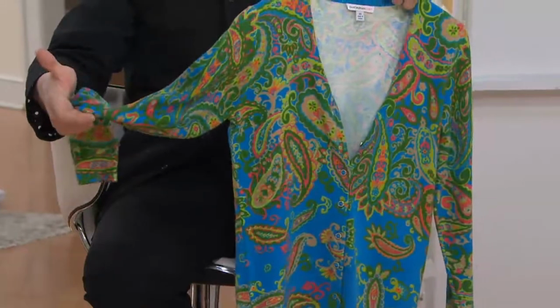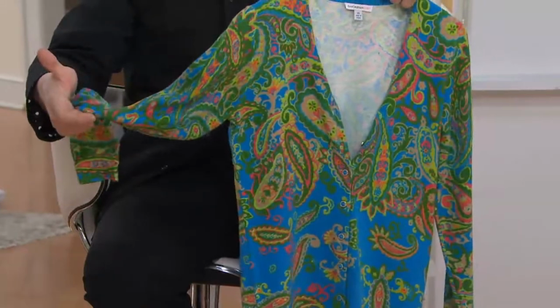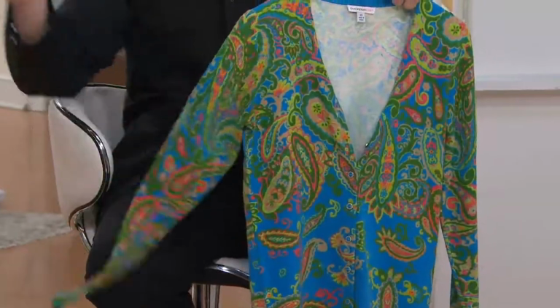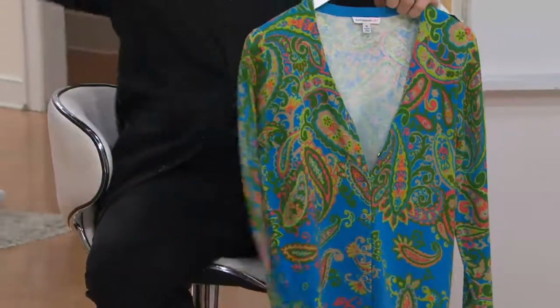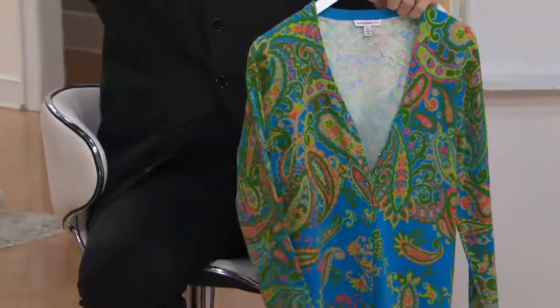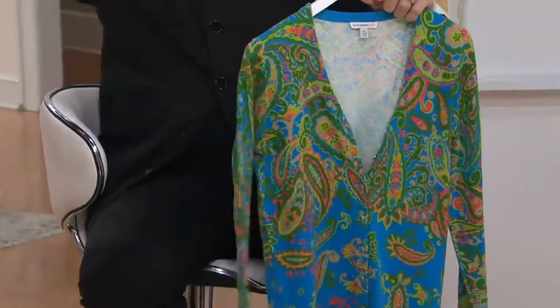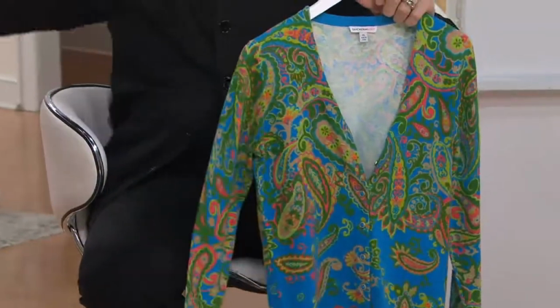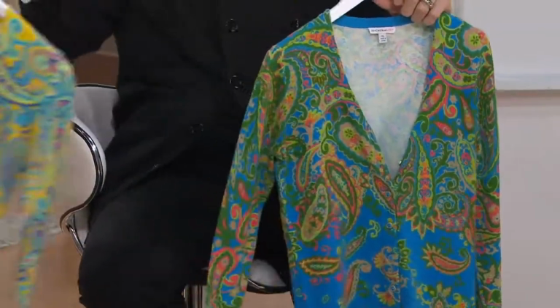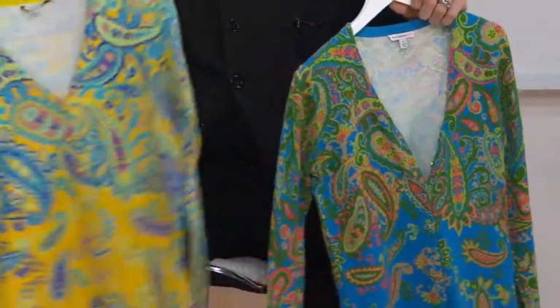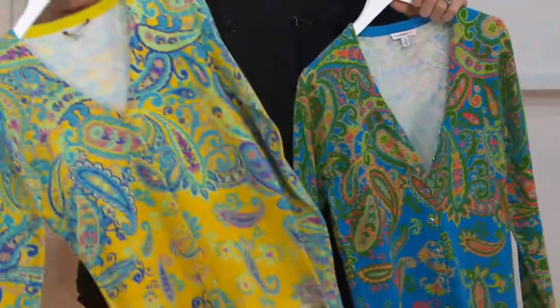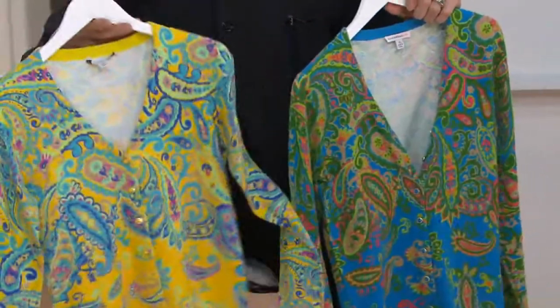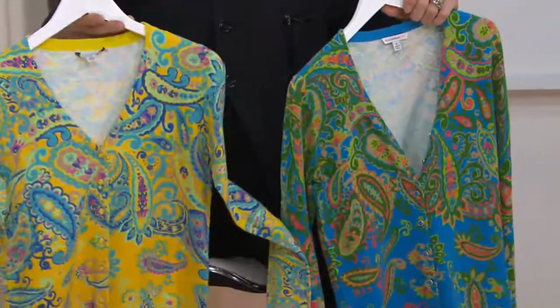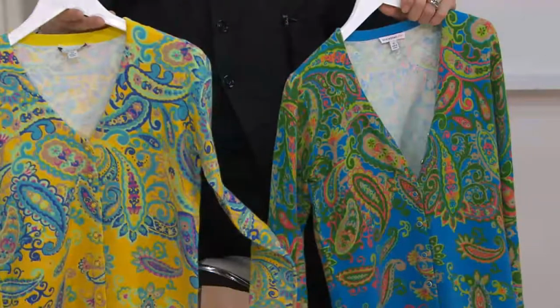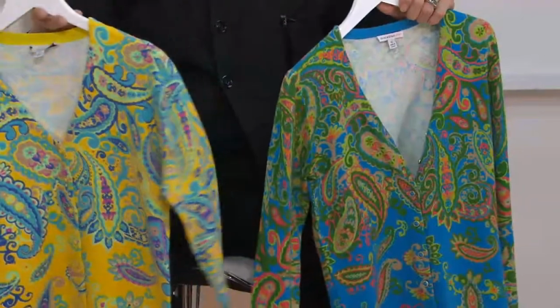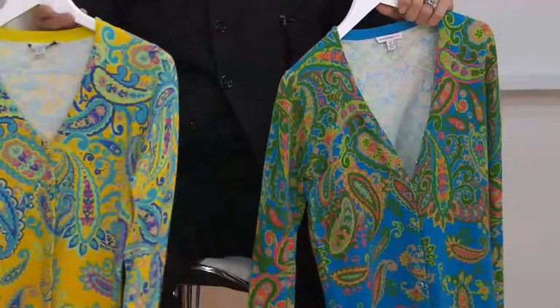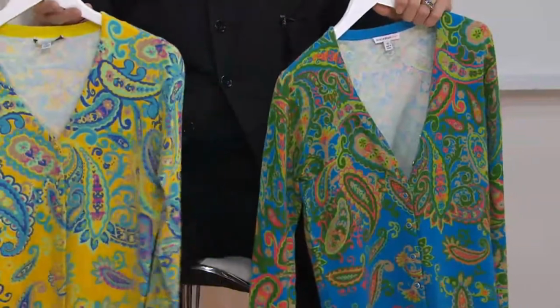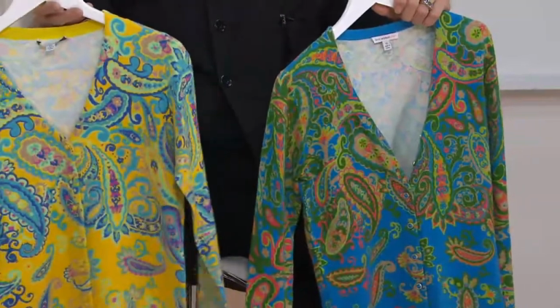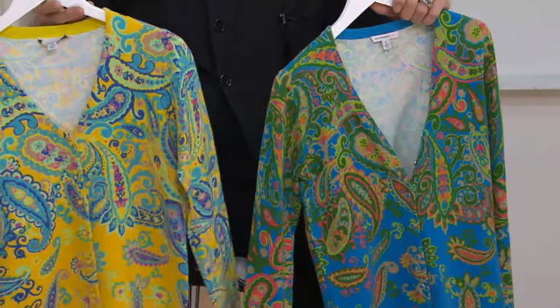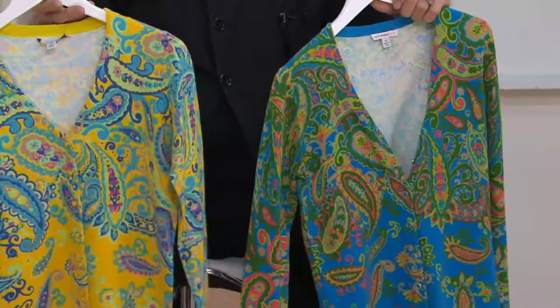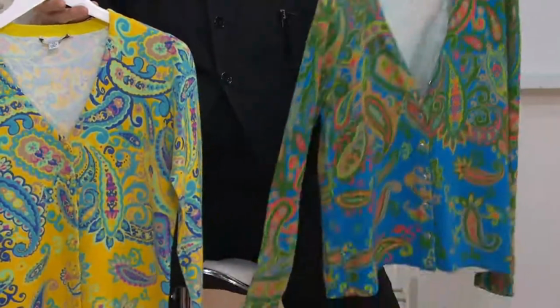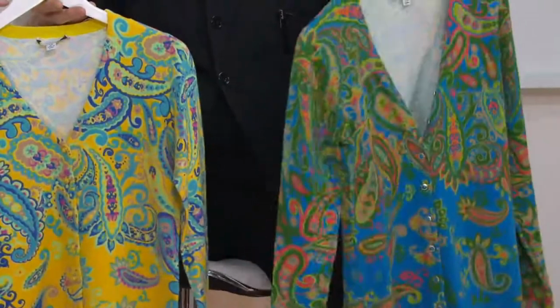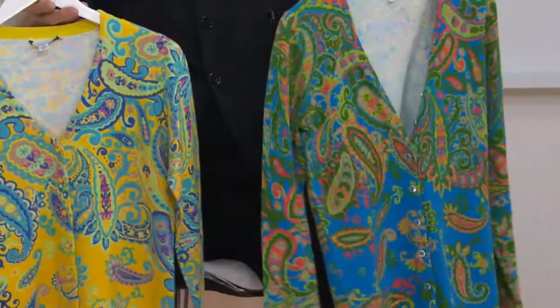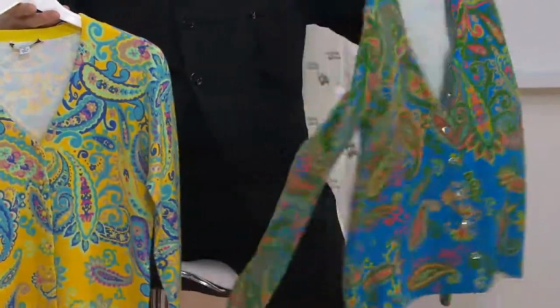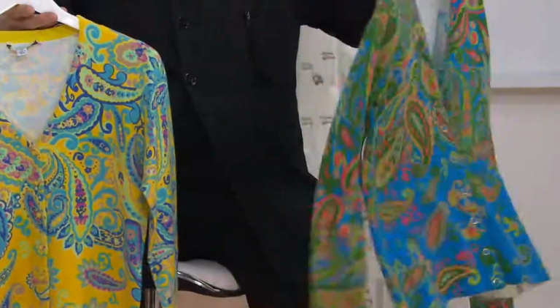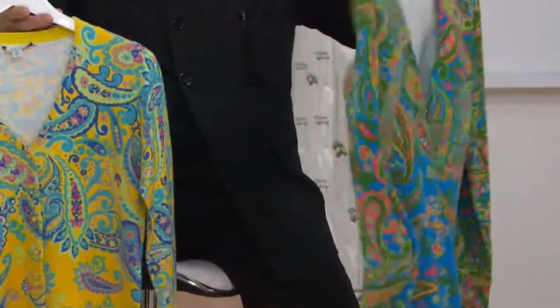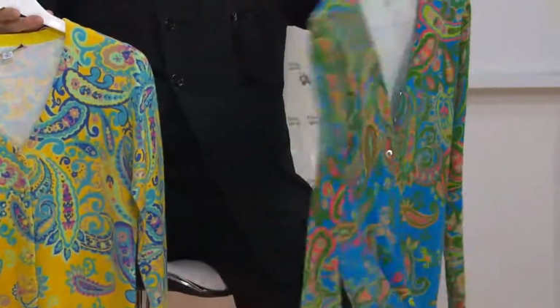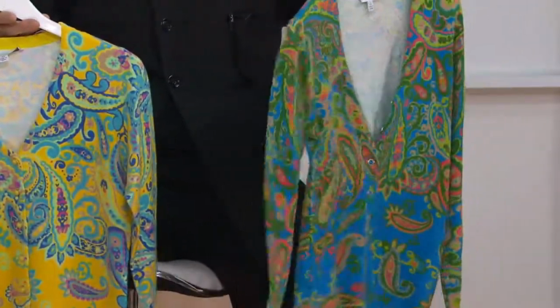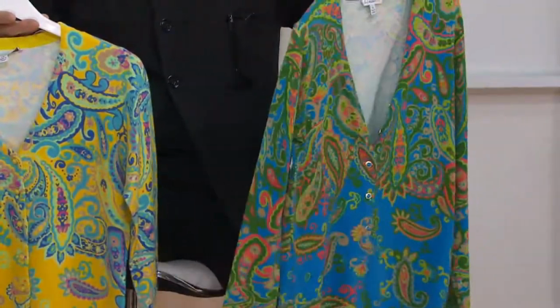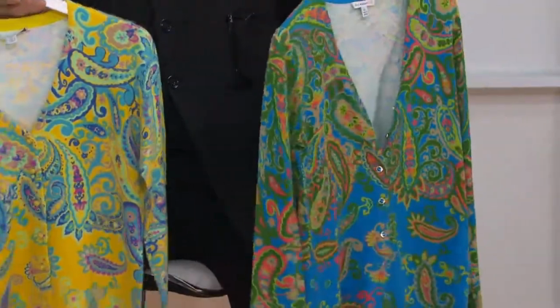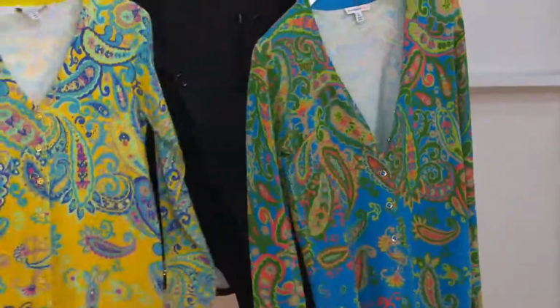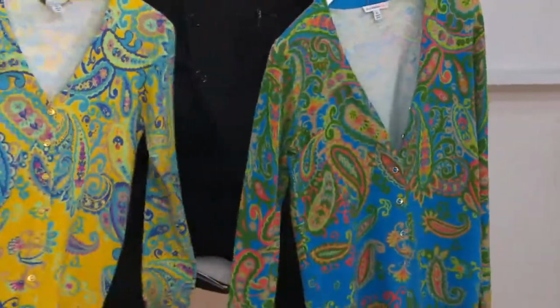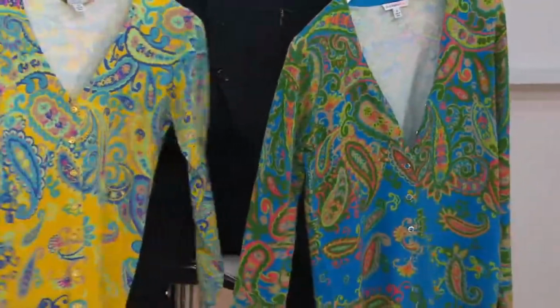Wait till you feel this. I think five choices, yeah. So what you're holding in one hand is brilliant blue. Brilliant blue. Next to that, daffodil. Yes.